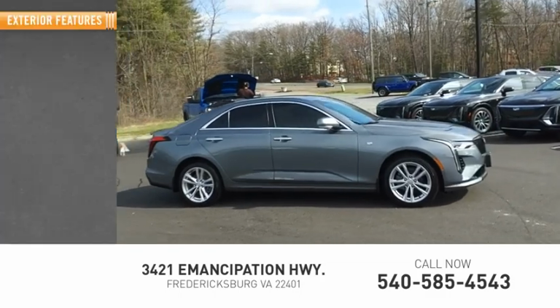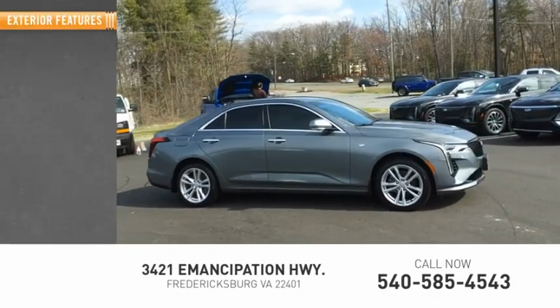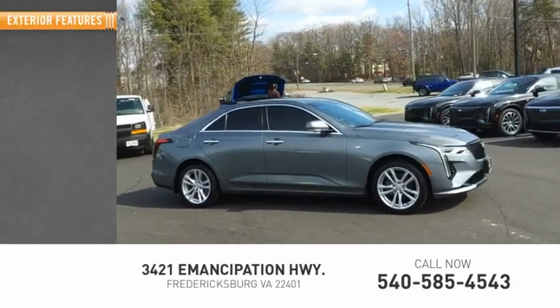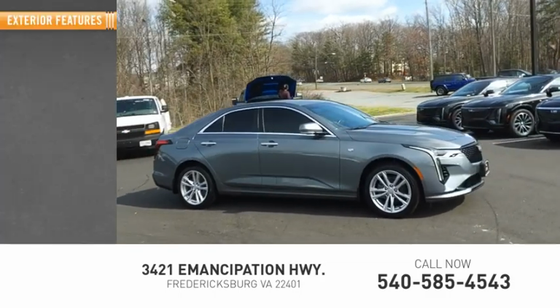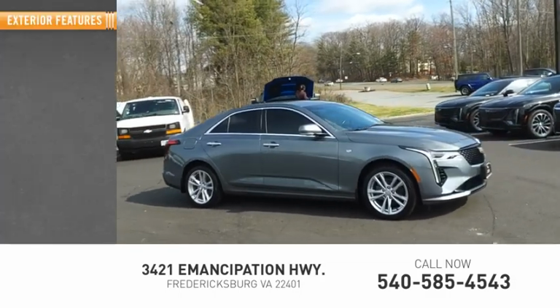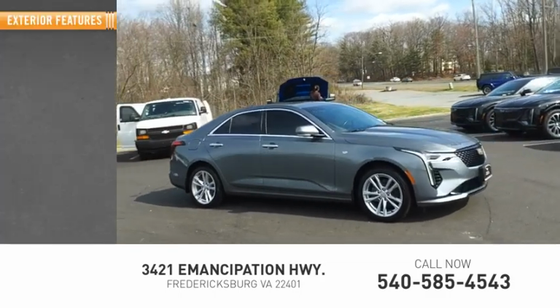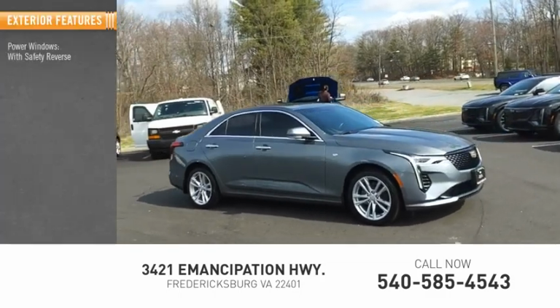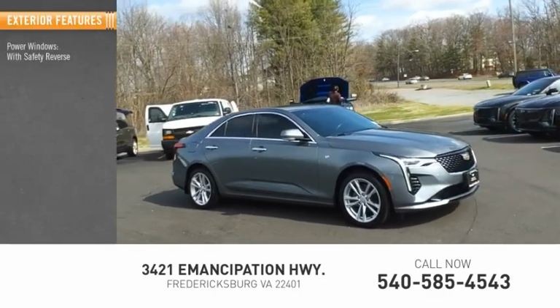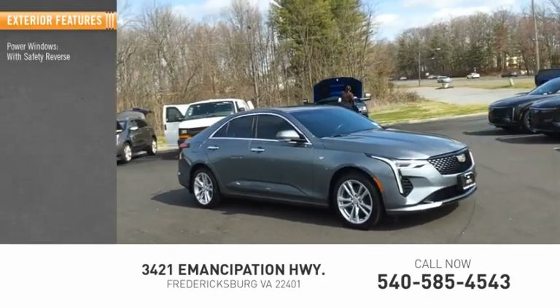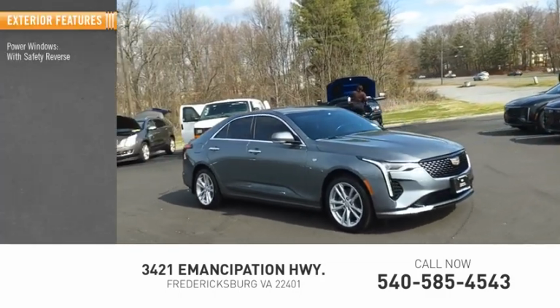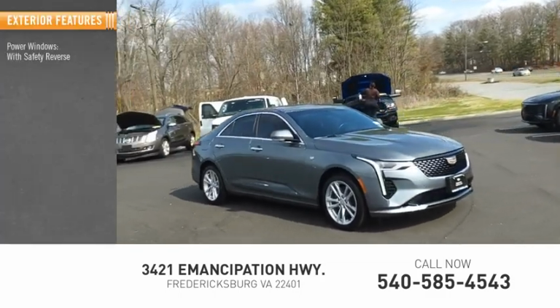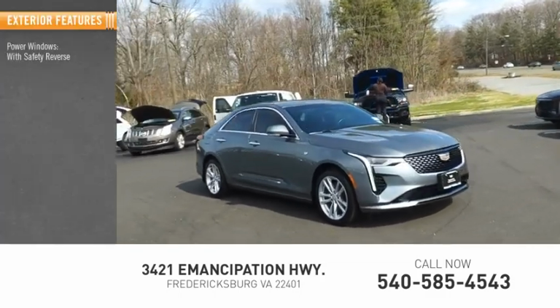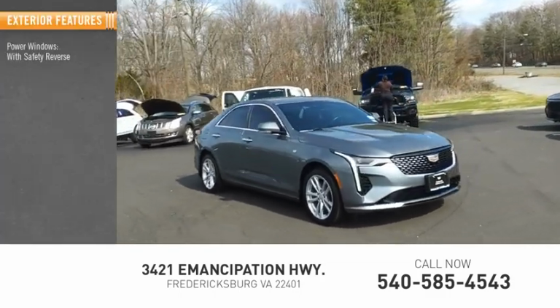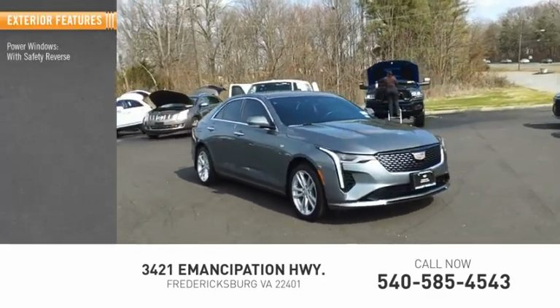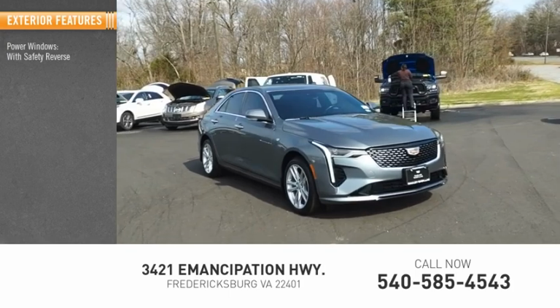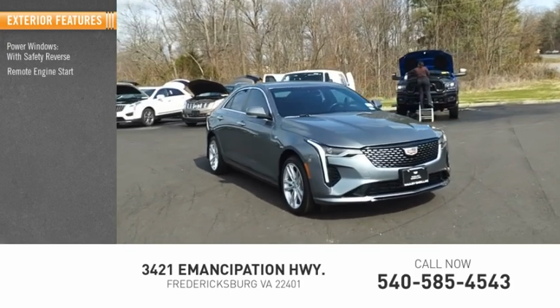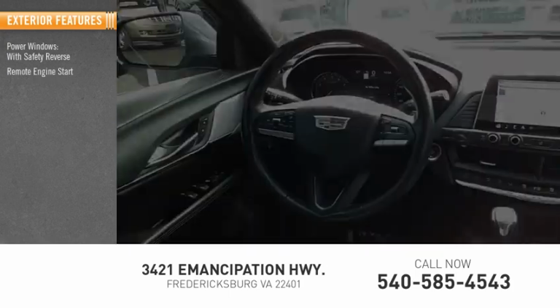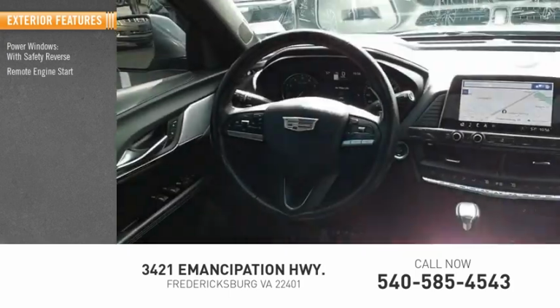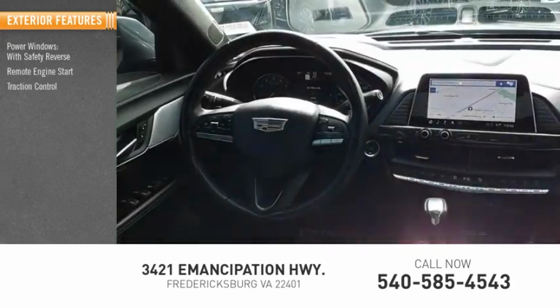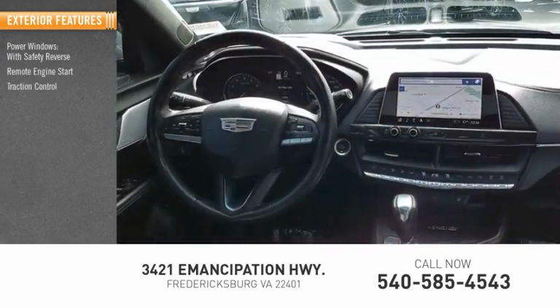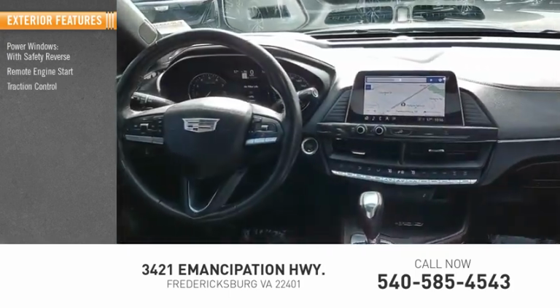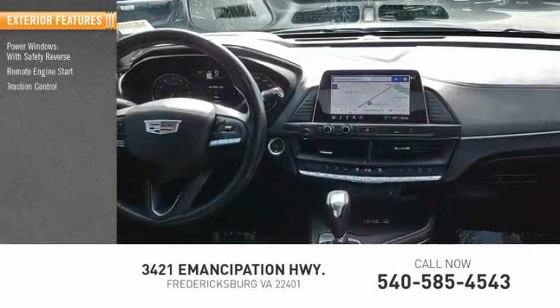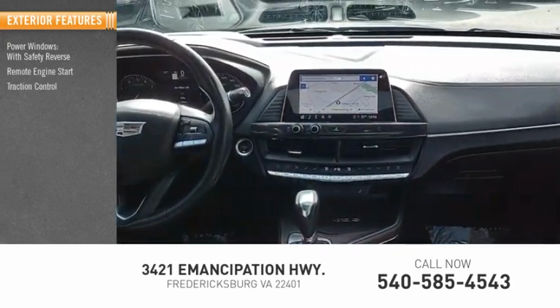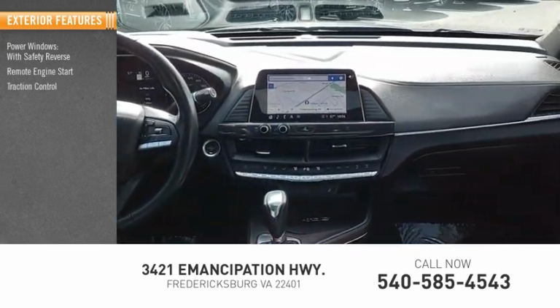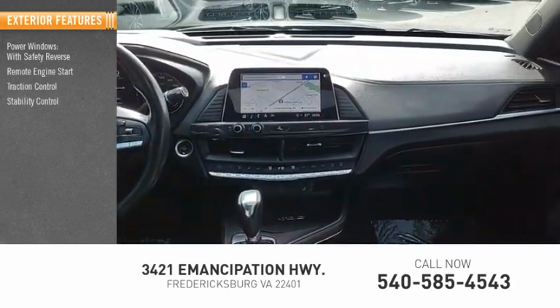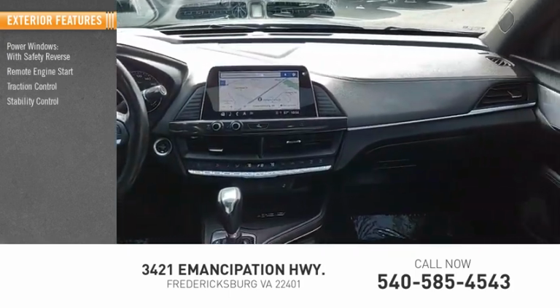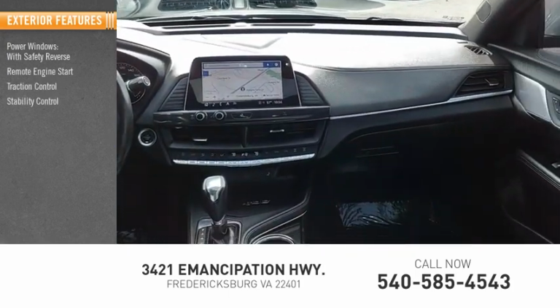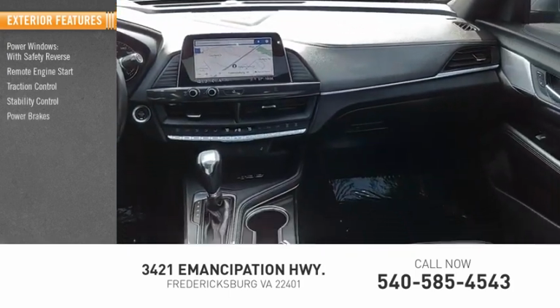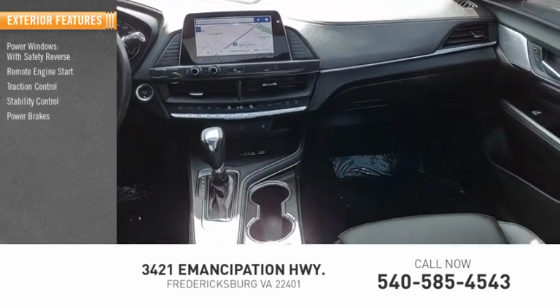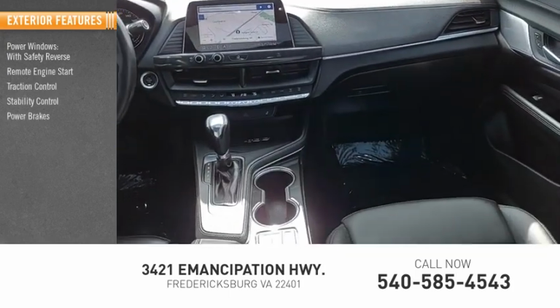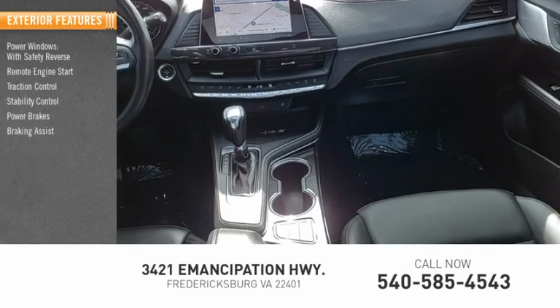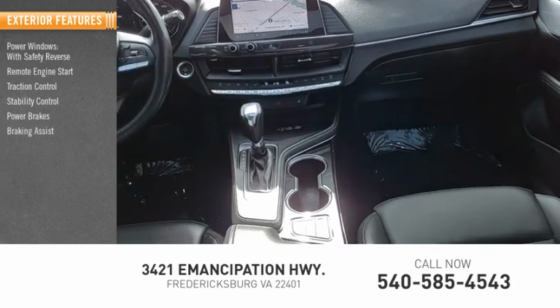Here are some of this vehicle's great options: power windows with safety reverse, remote engine start, traction control, stability control, power brakes, and braking assist.